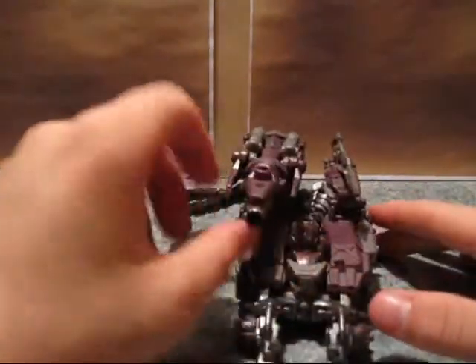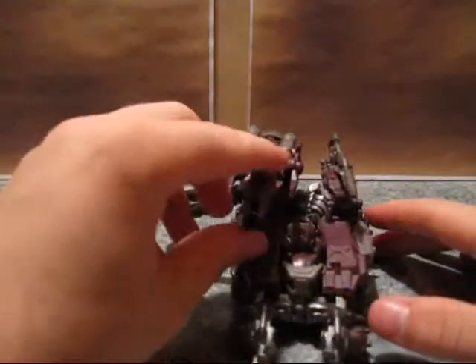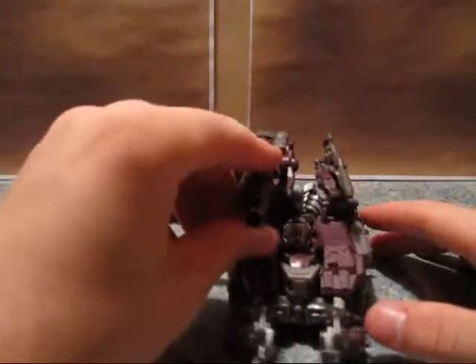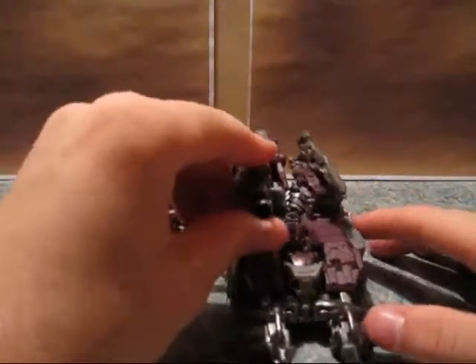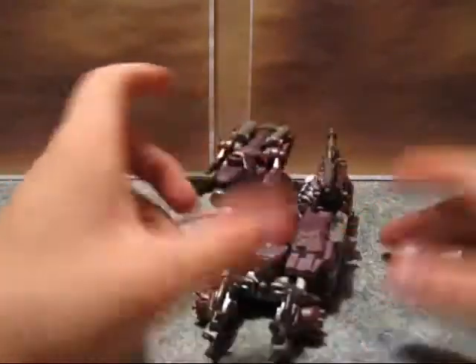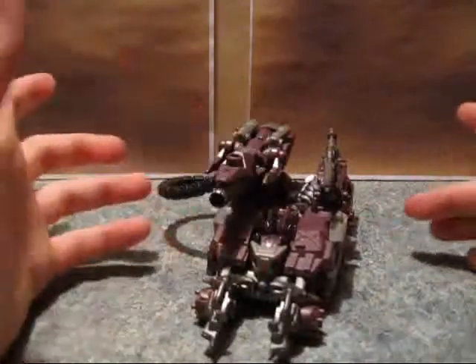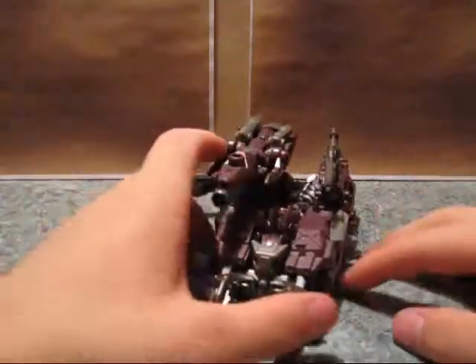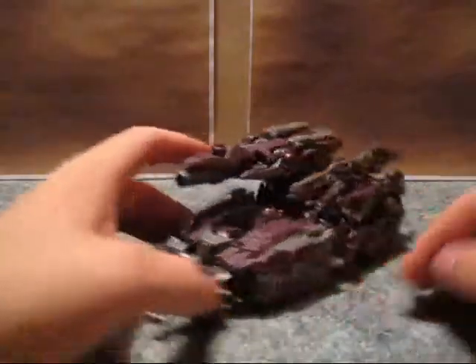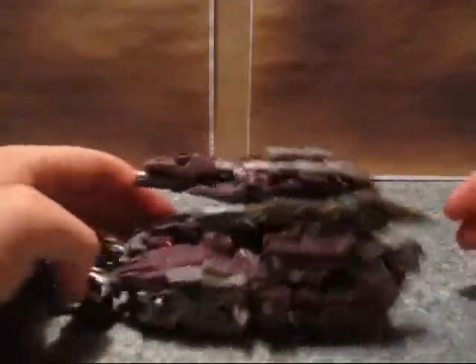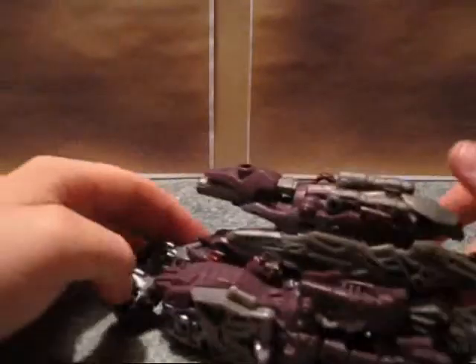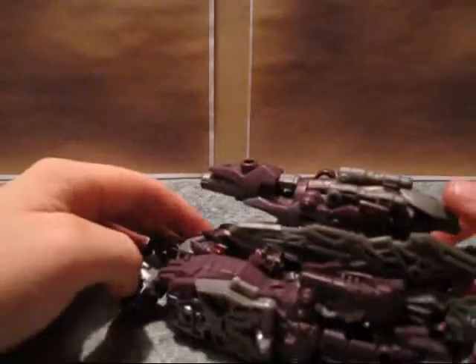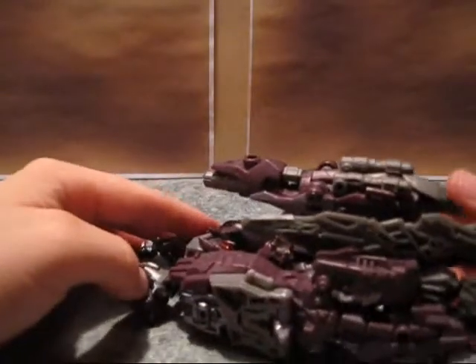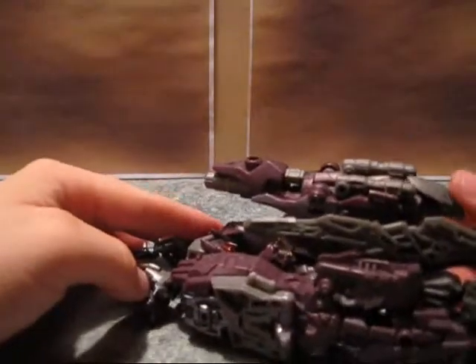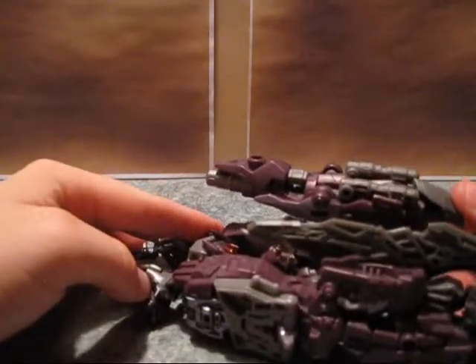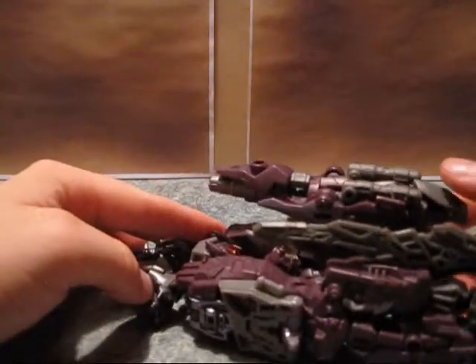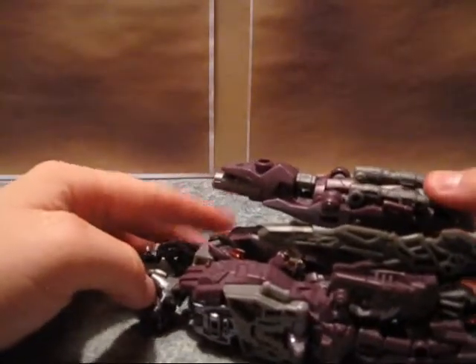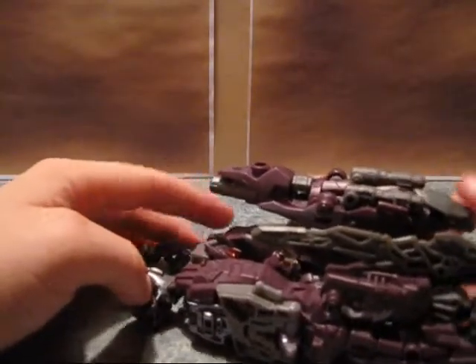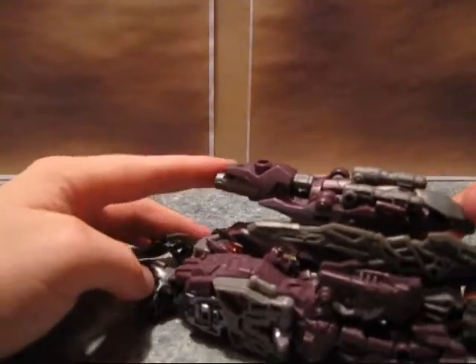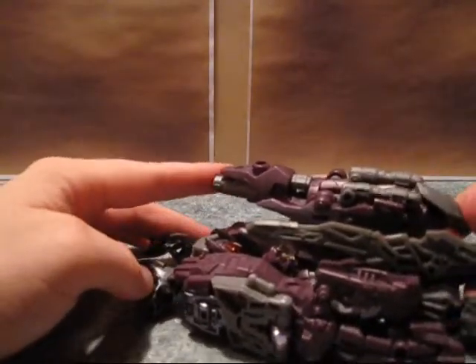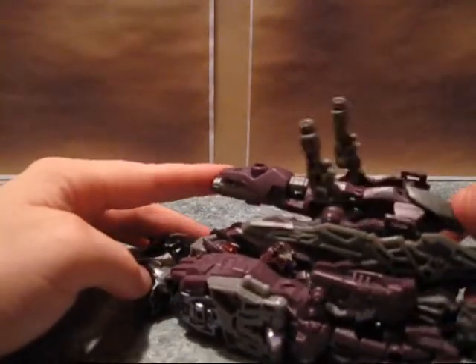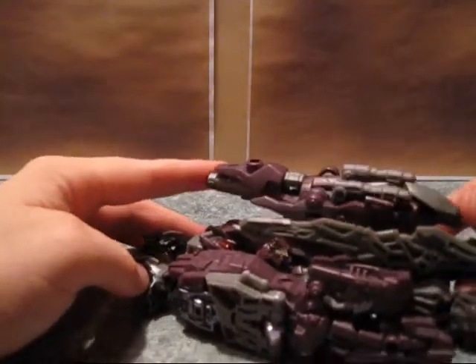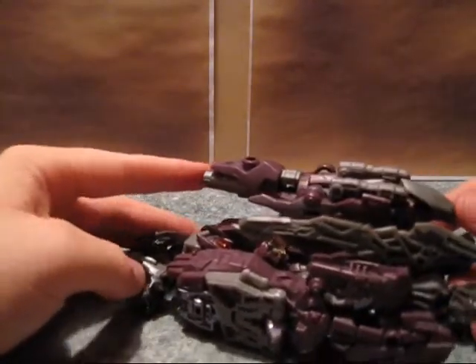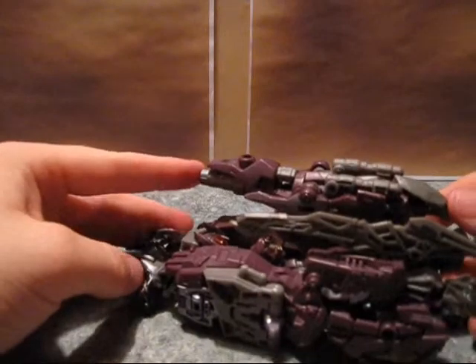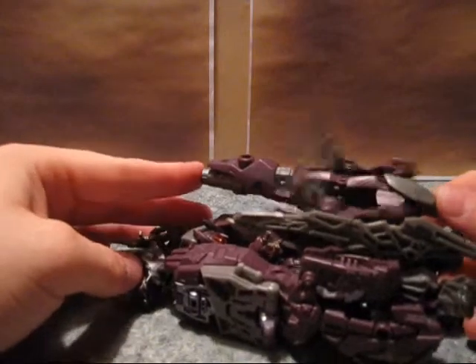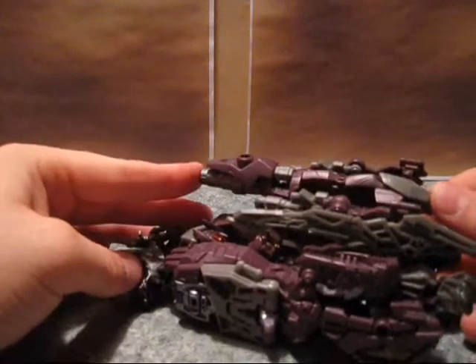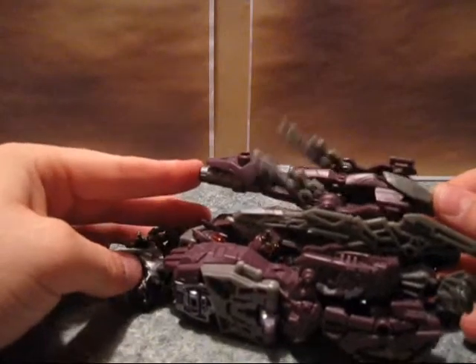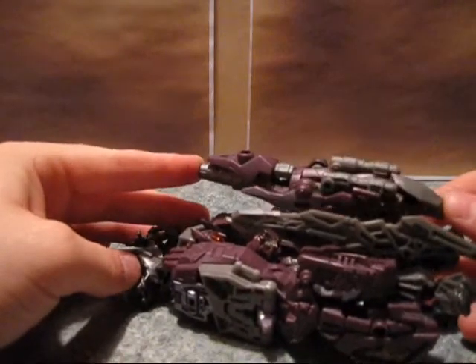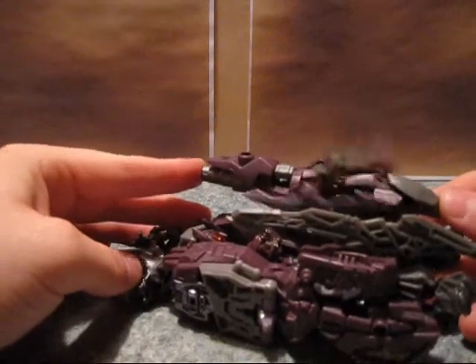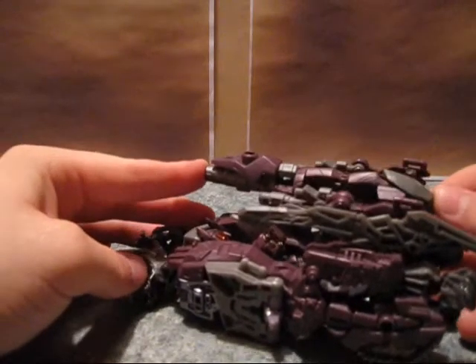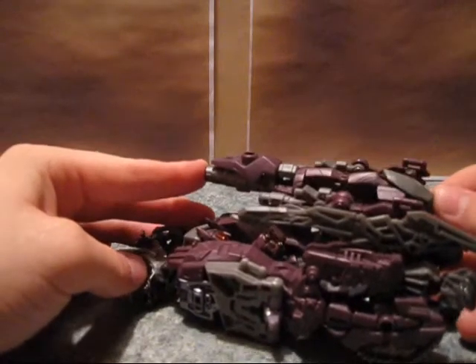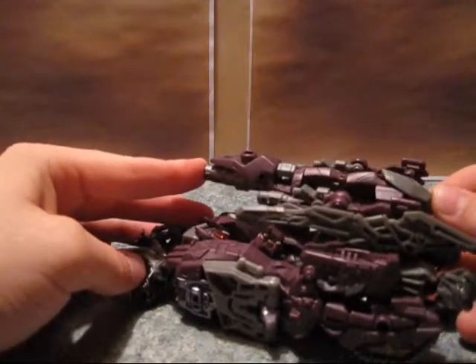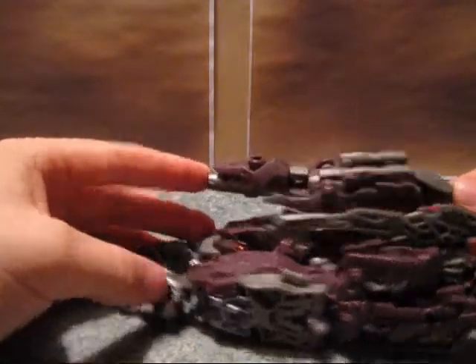He does have a cannon, no missile, which doesn't bother me. If you press this in, you get more cannons that fold out.